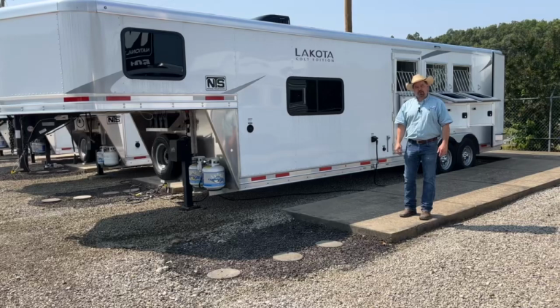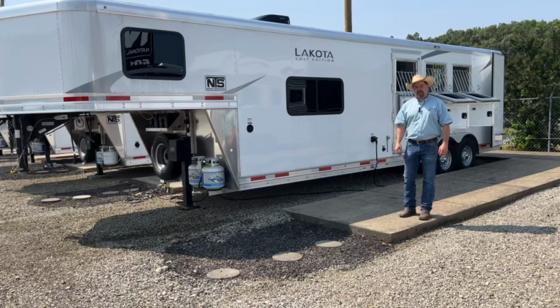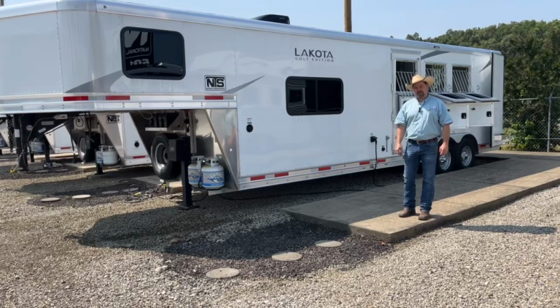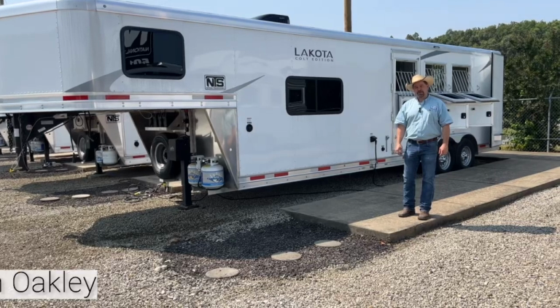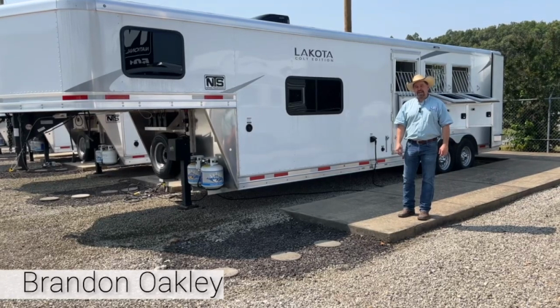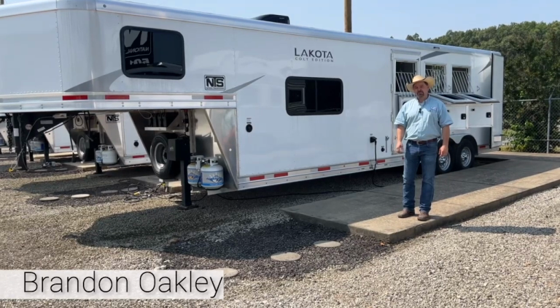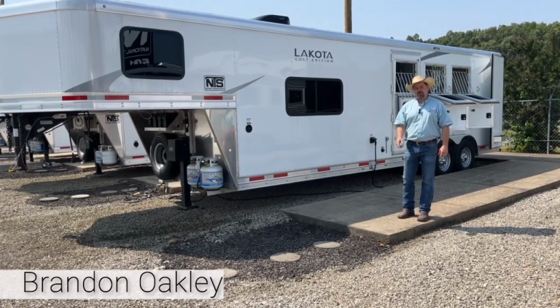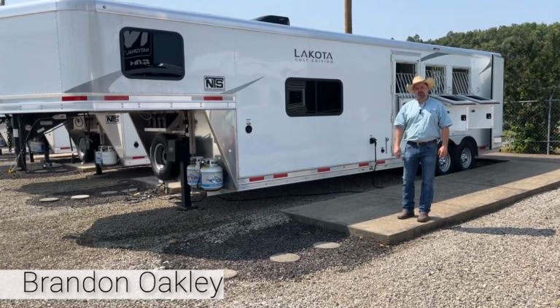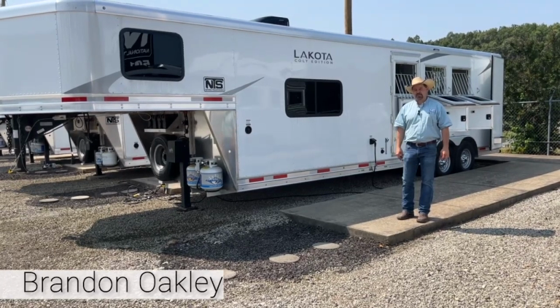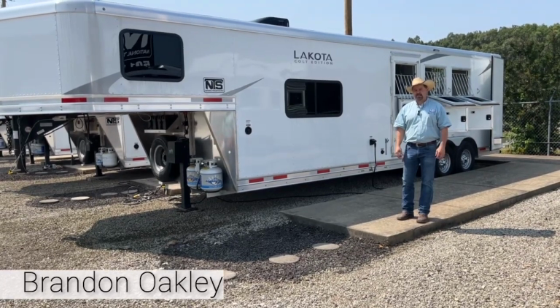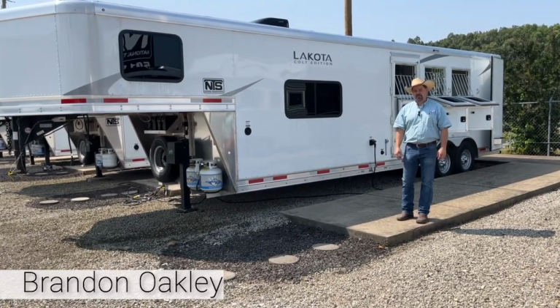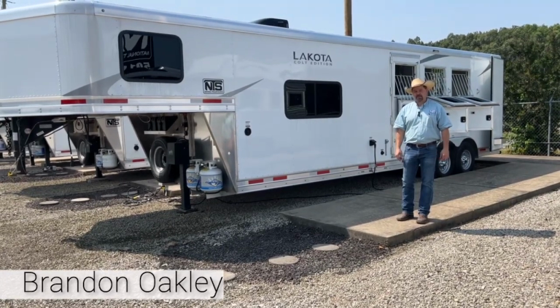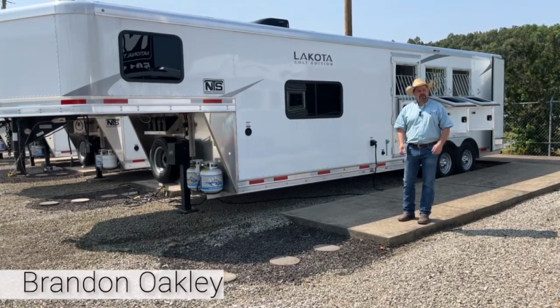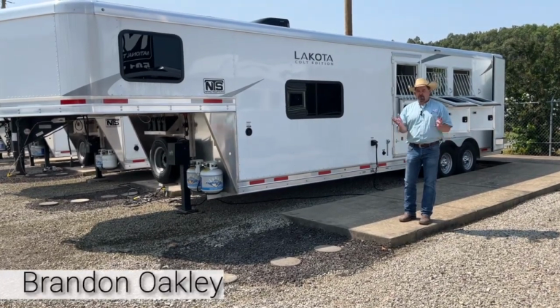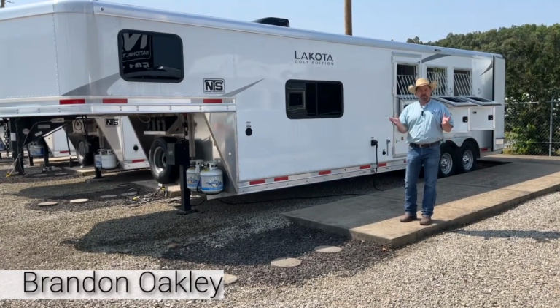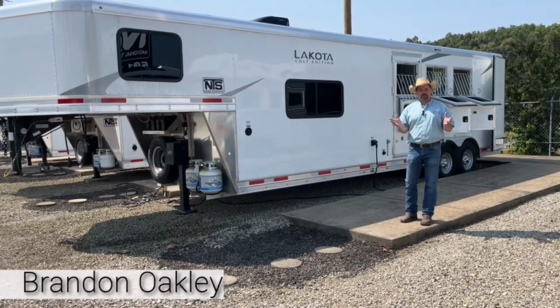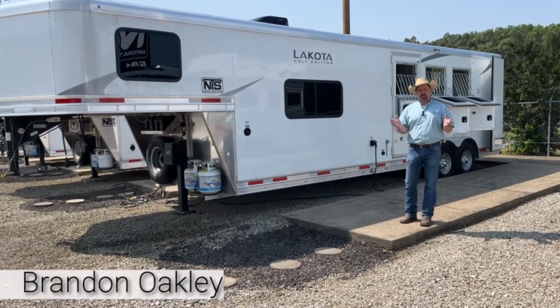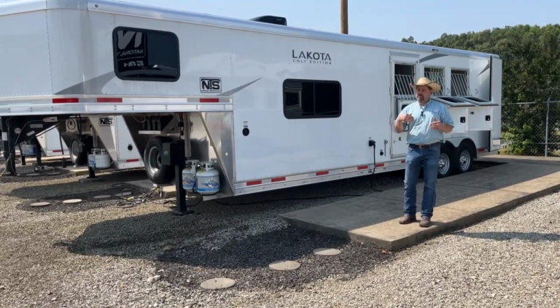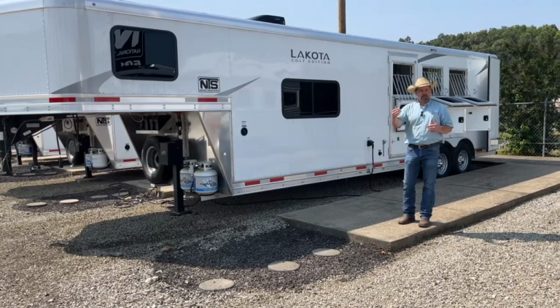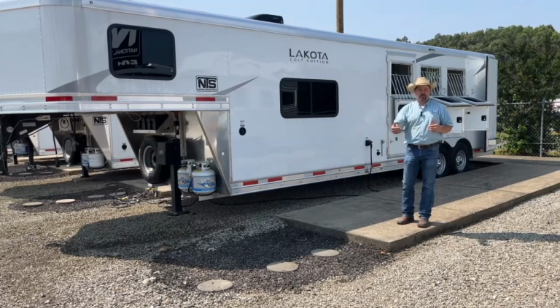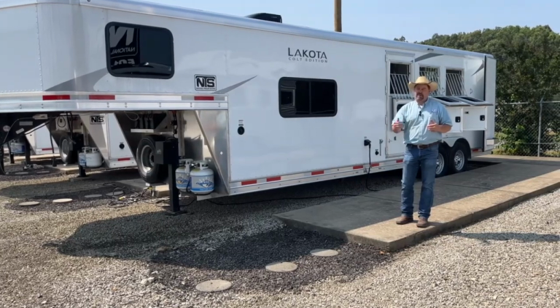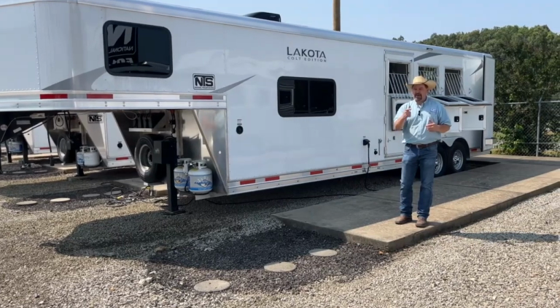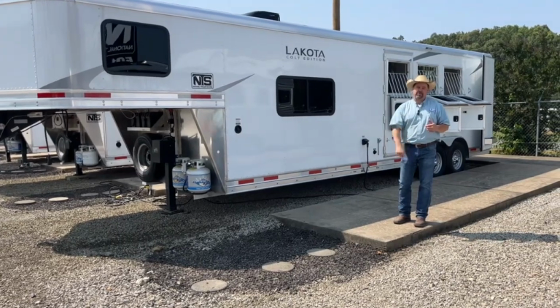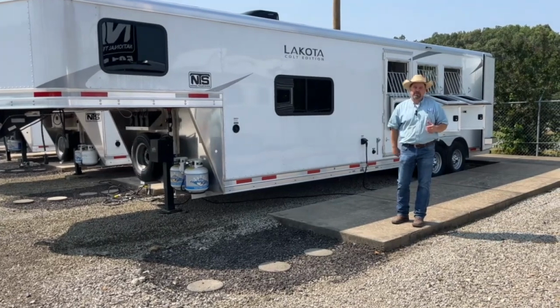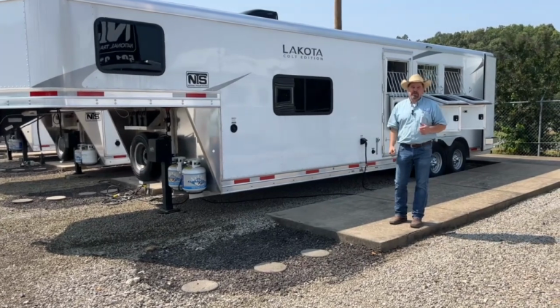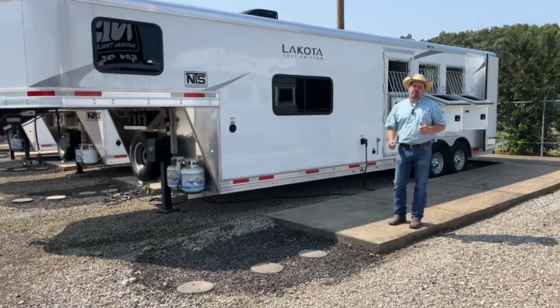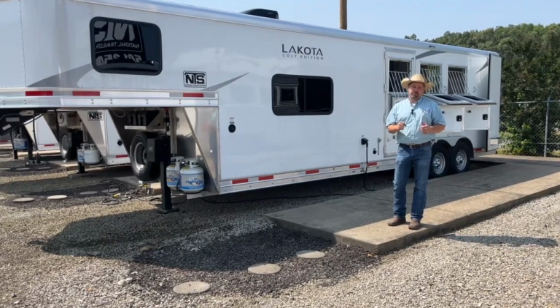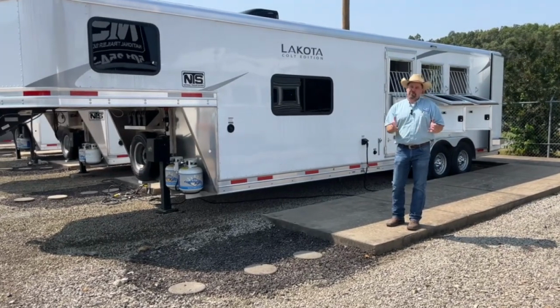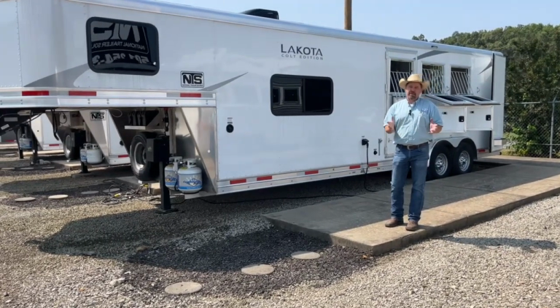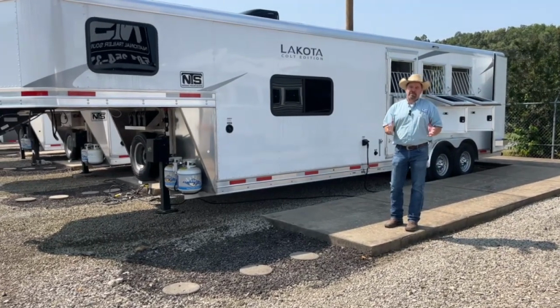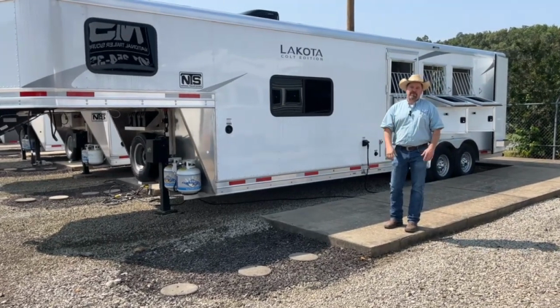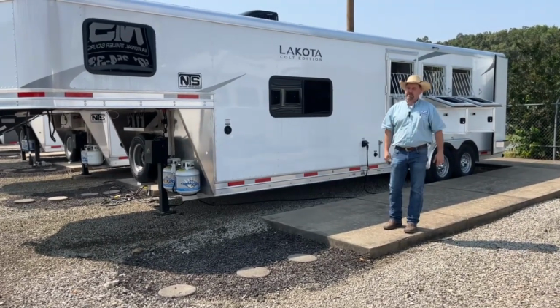It's Brandon Oakley here with National Trailer Source in Atkins, Arkansas. All for the month of June, we're continuing on that fighting for you — we'll do anything we can to fight for your business.